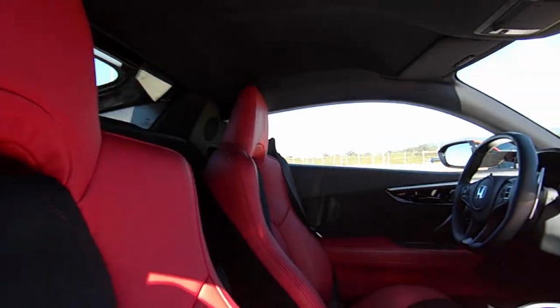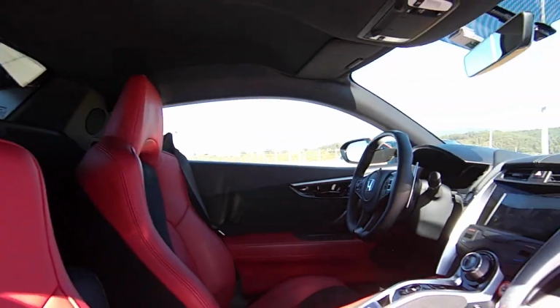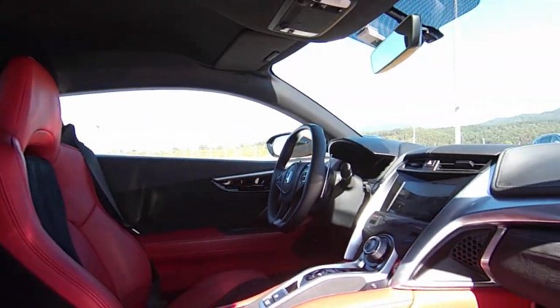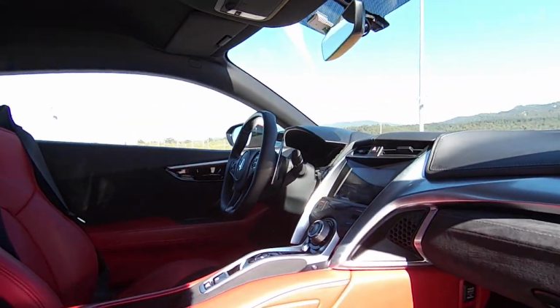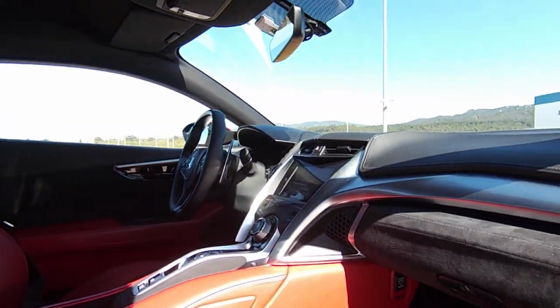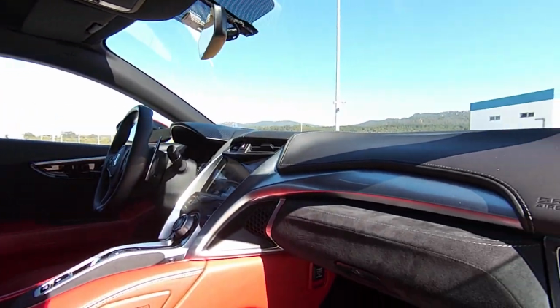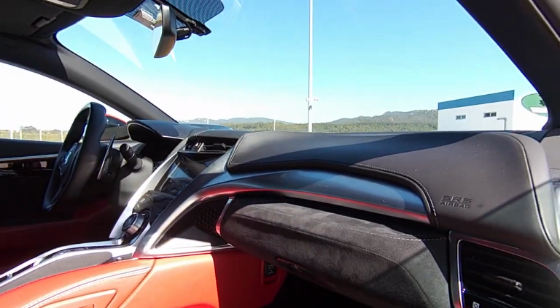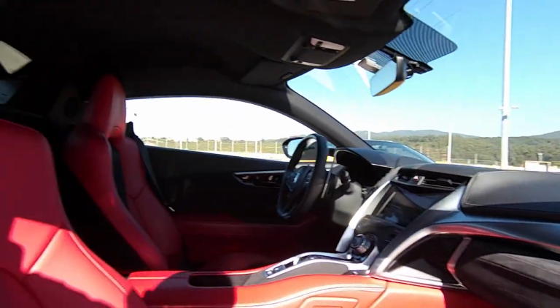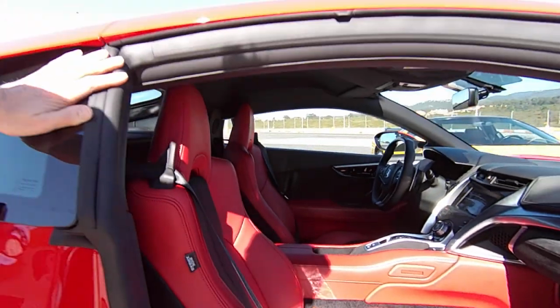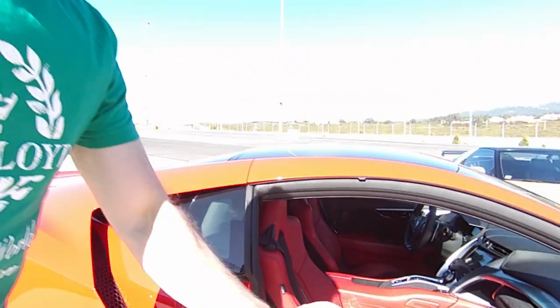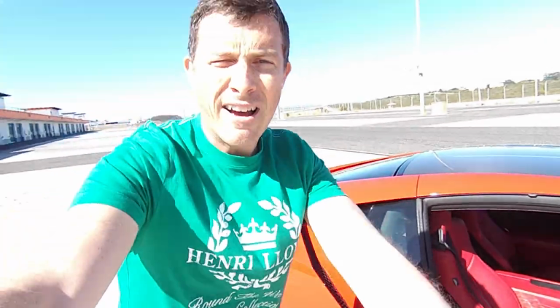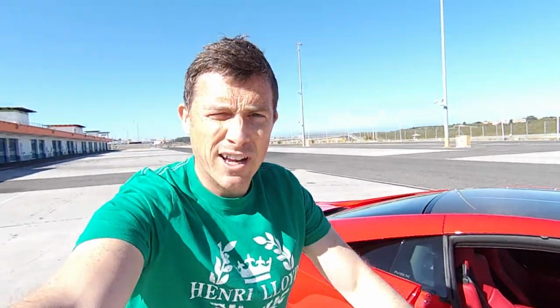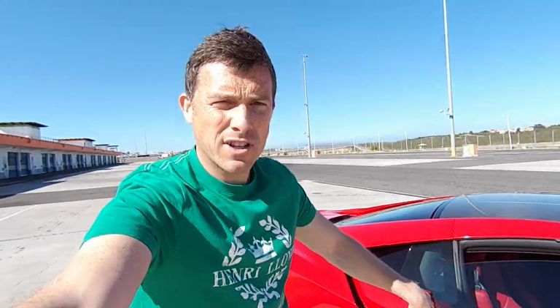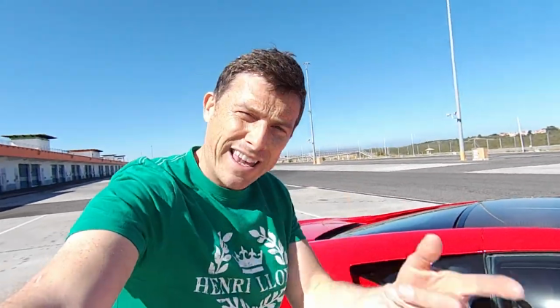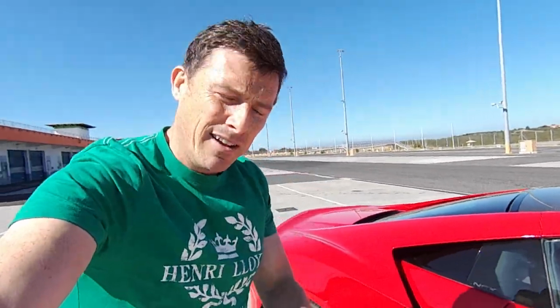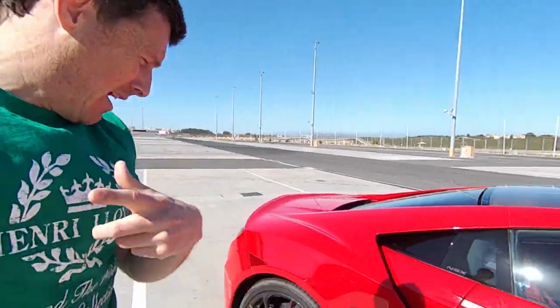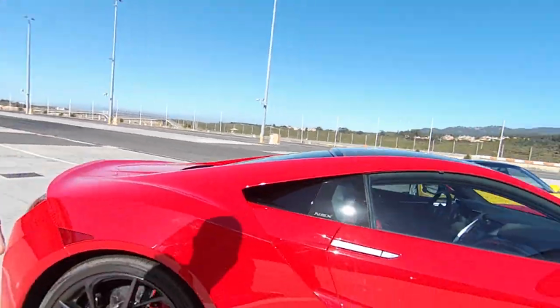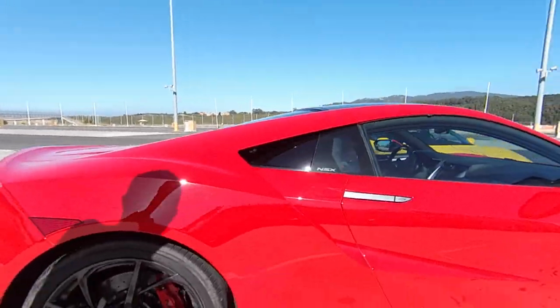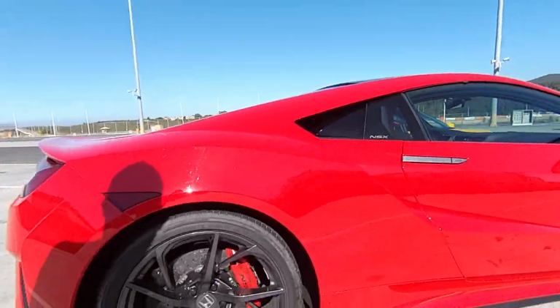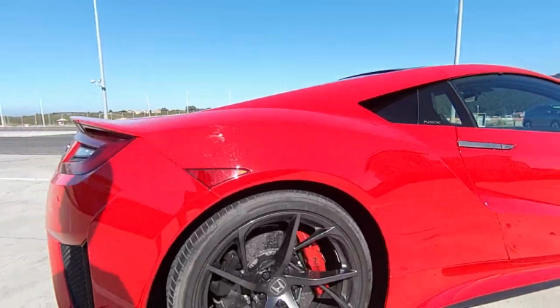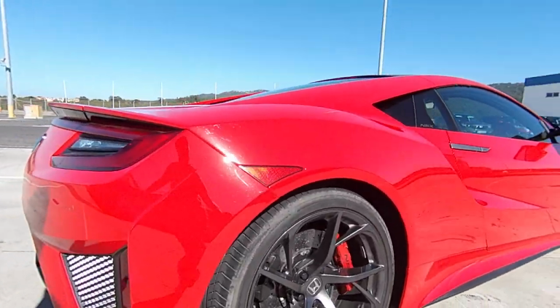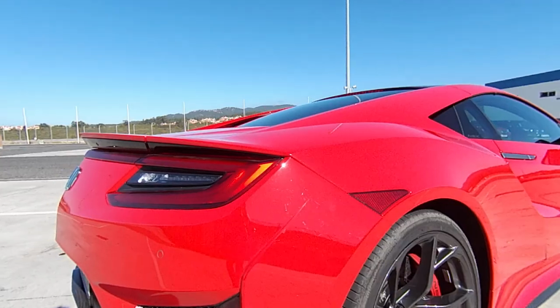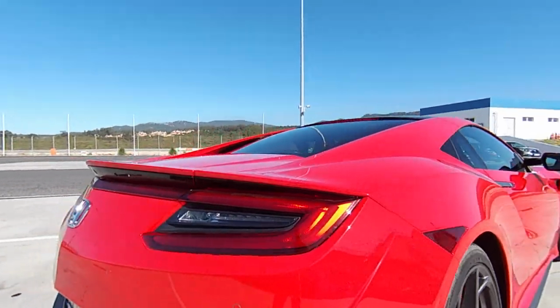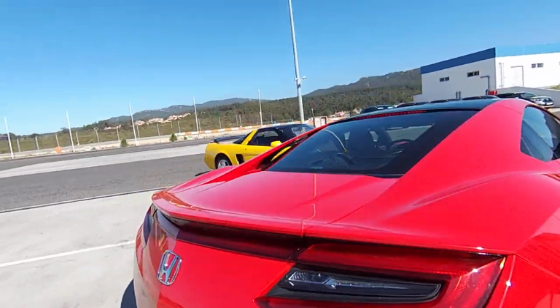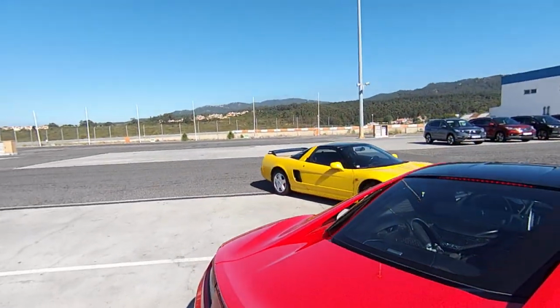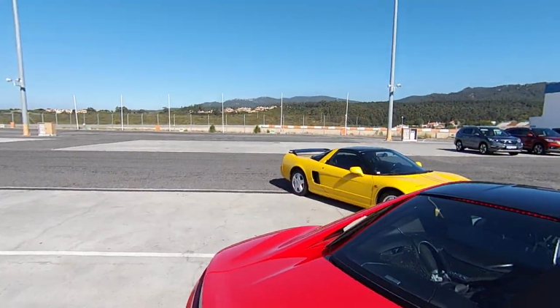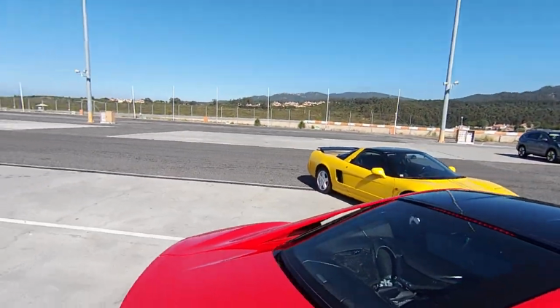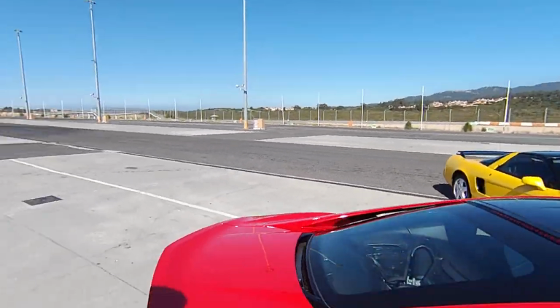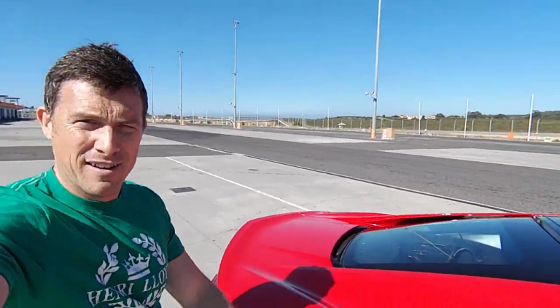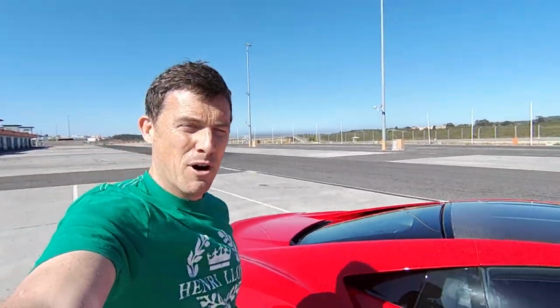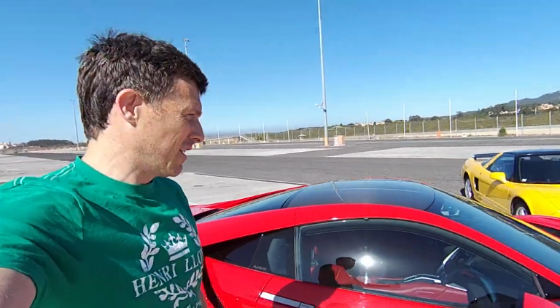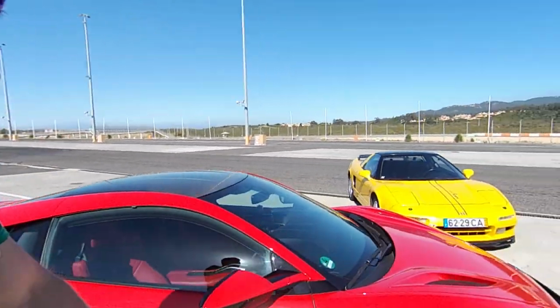Here, I'll let you have a quick look inside it. It's very nice actually. I've already been out on track and it was great. Going to go out again, then it's time to film the video. And look over there — we've also got a Mark 1 NSX.